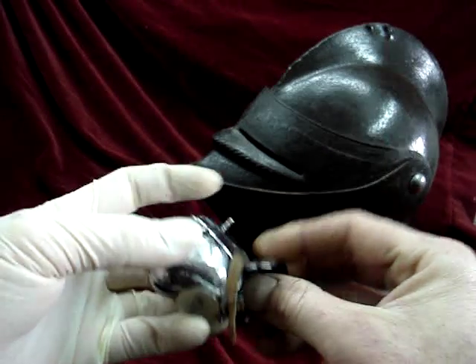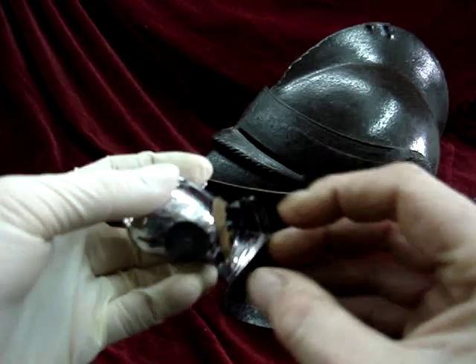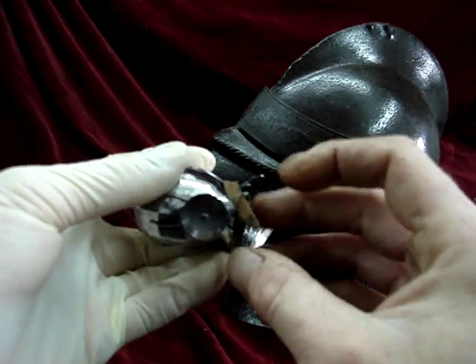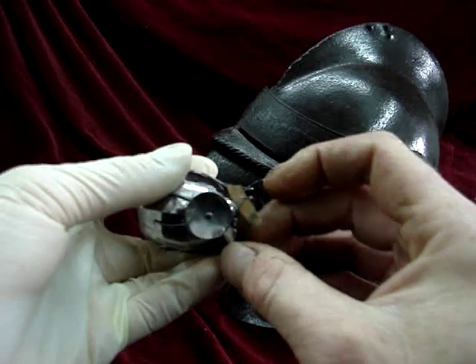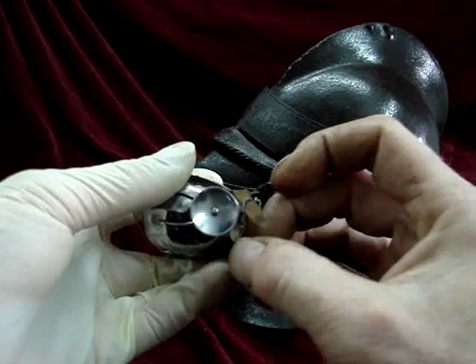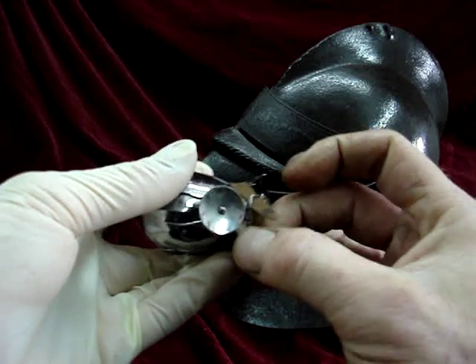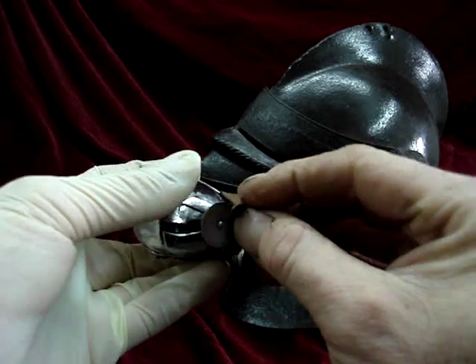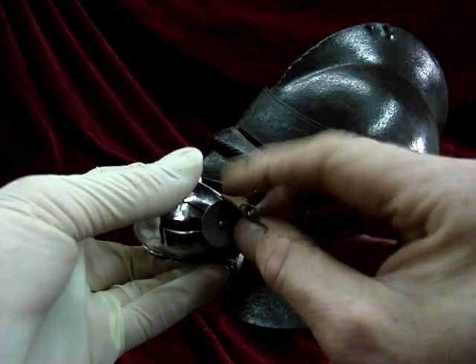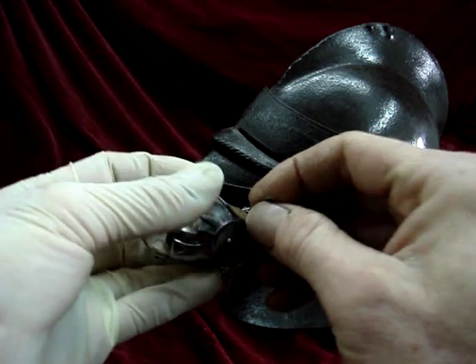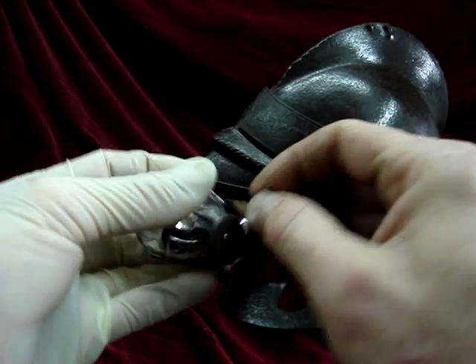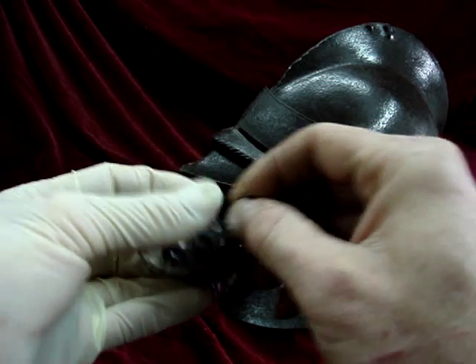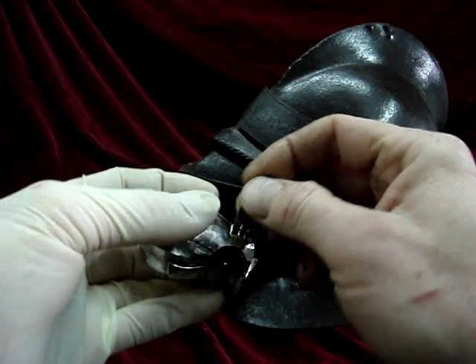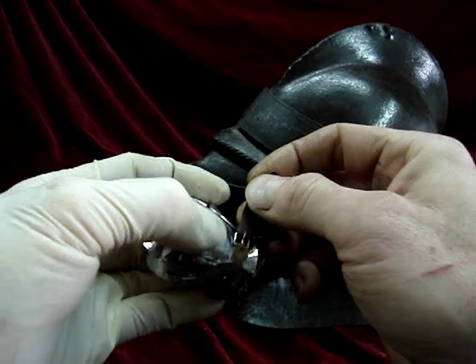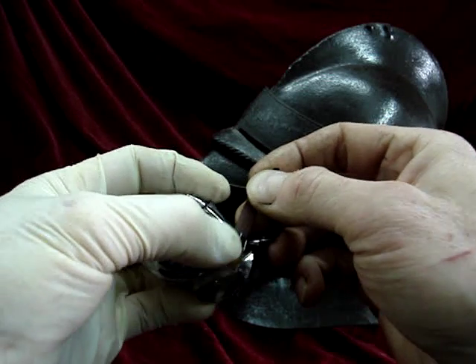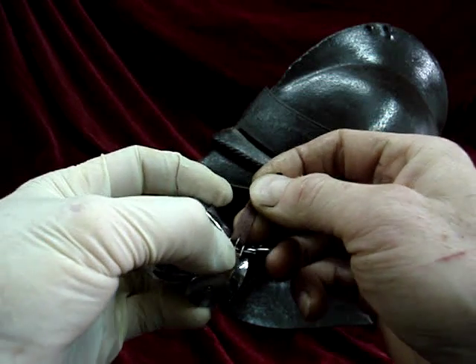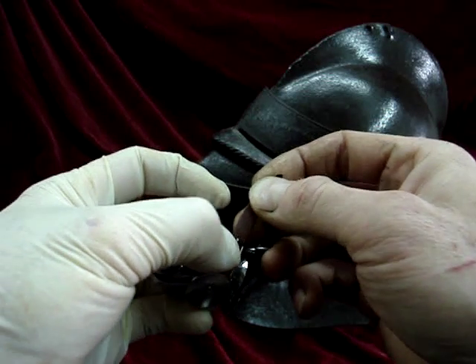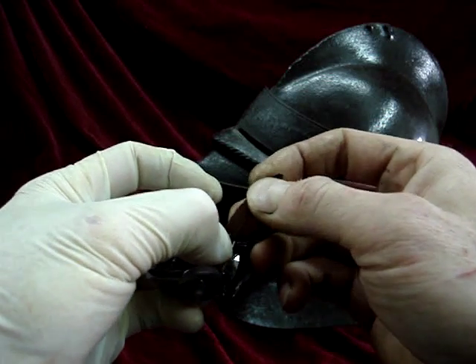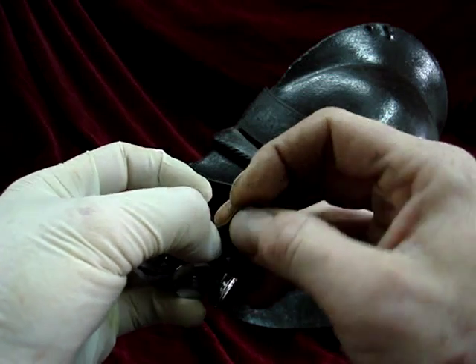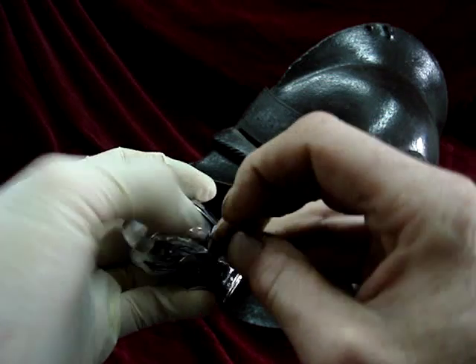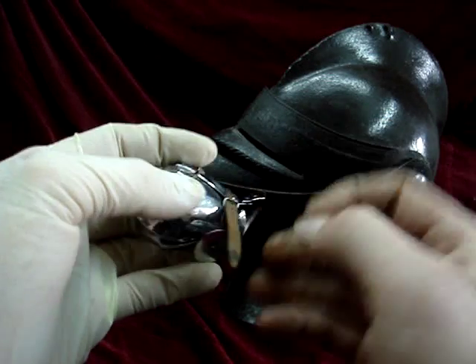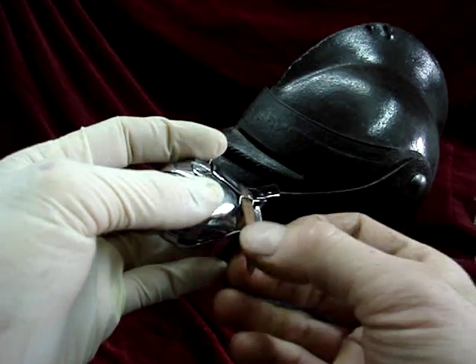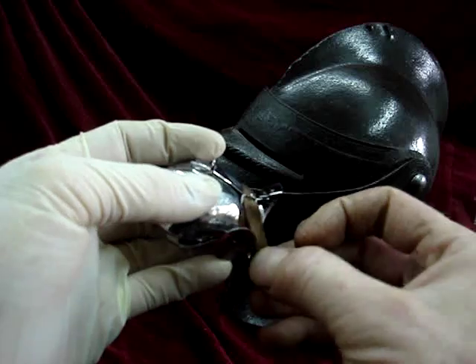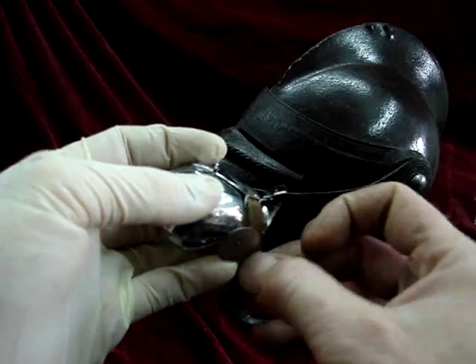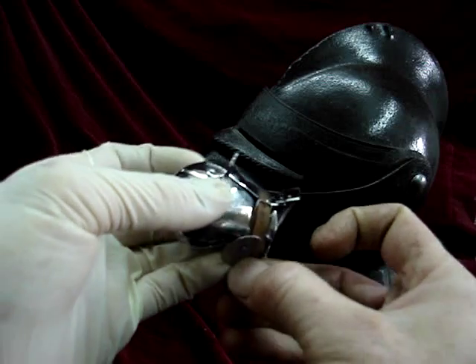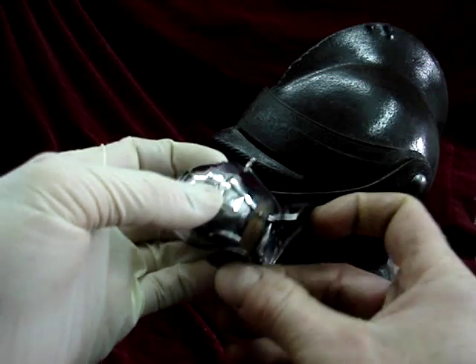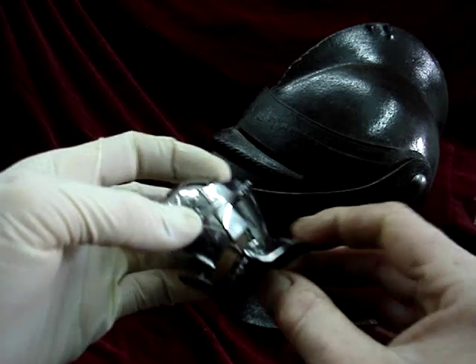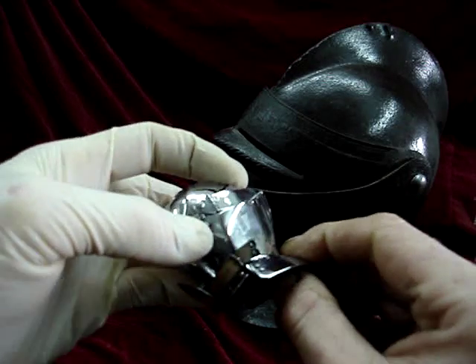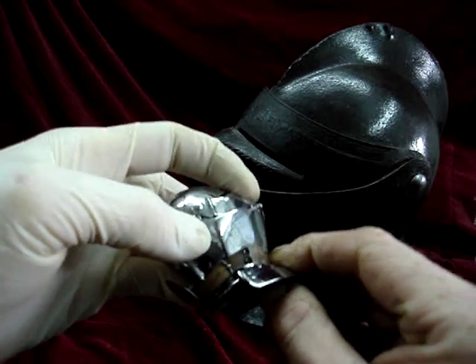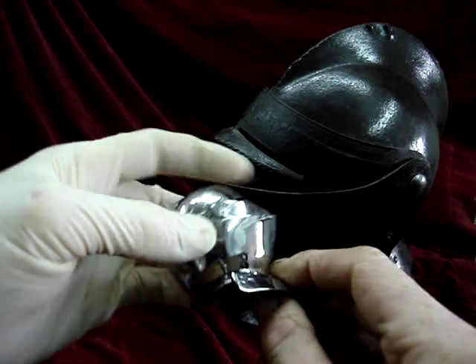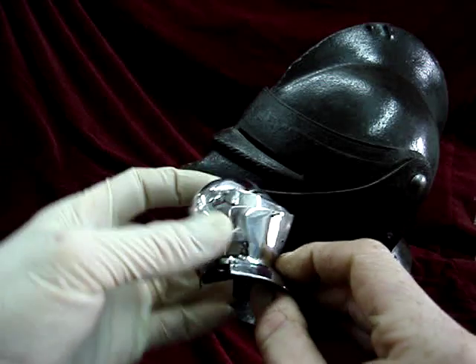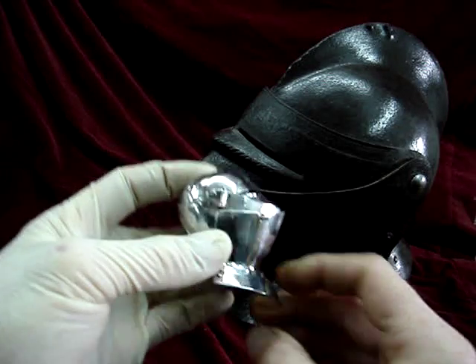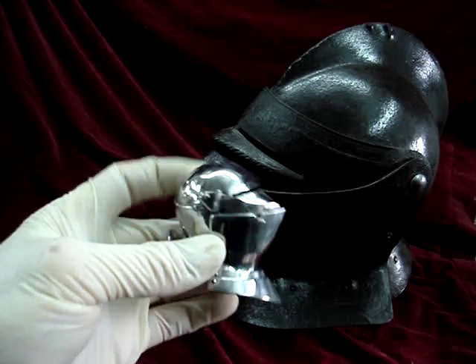Any armour can be reproduced in miniature, or full size for that matter. All you've got to do is send me an email and I'll take it from there.